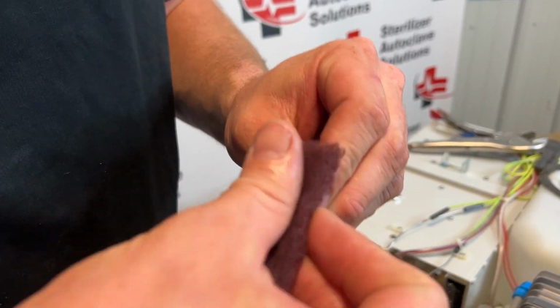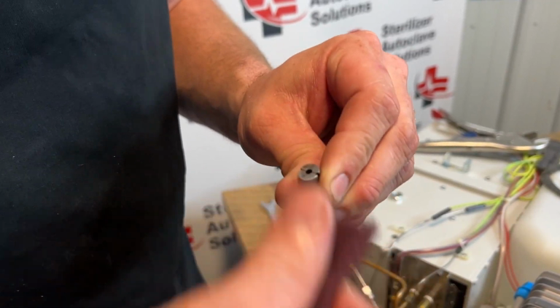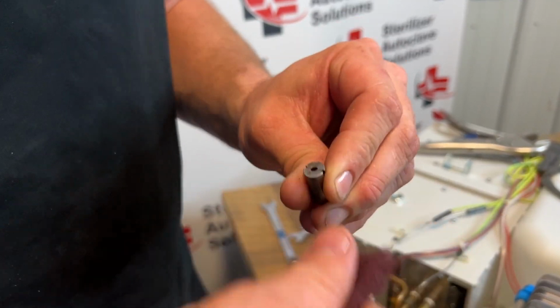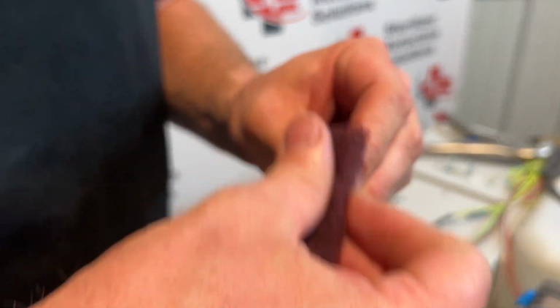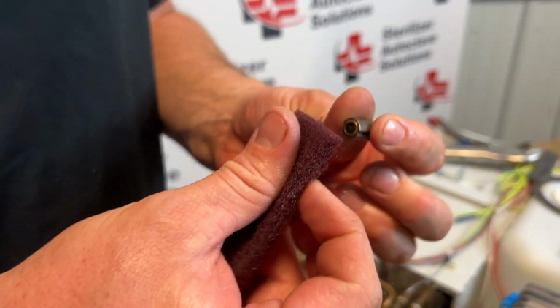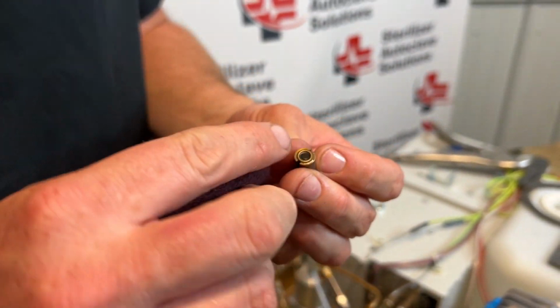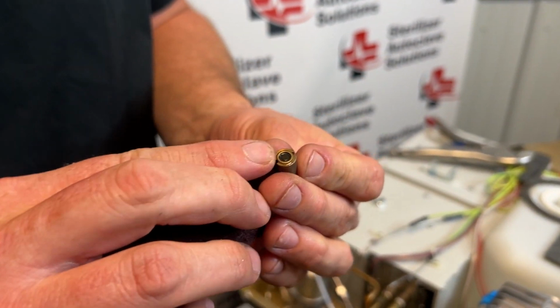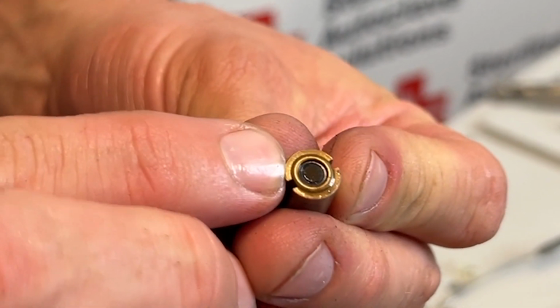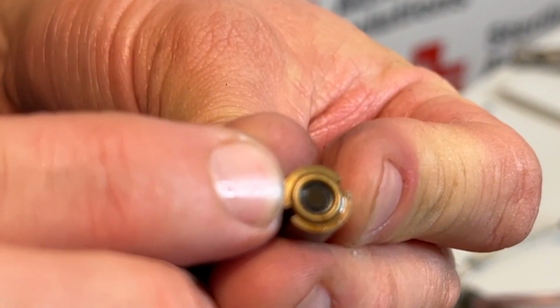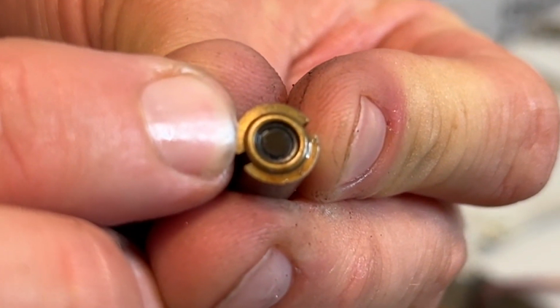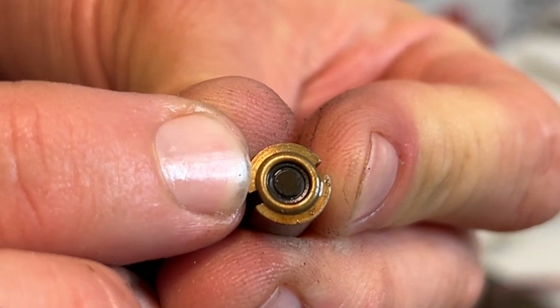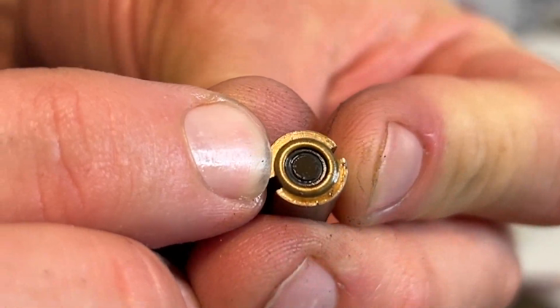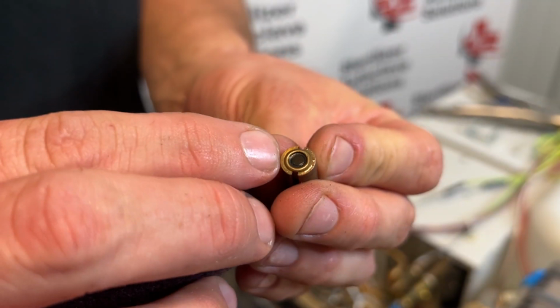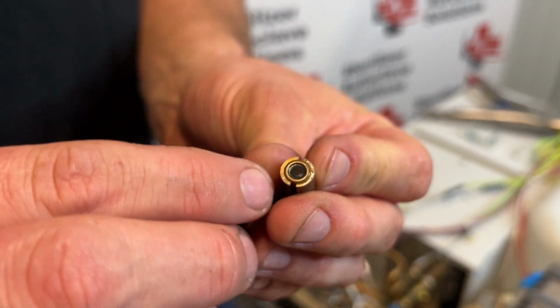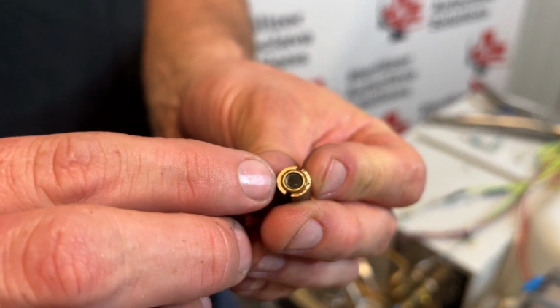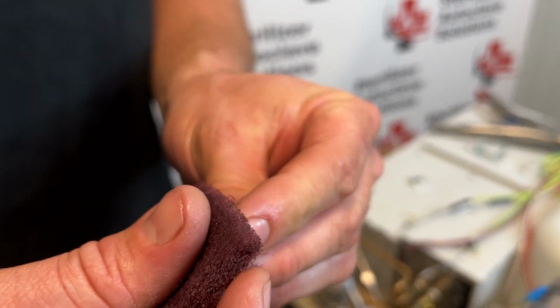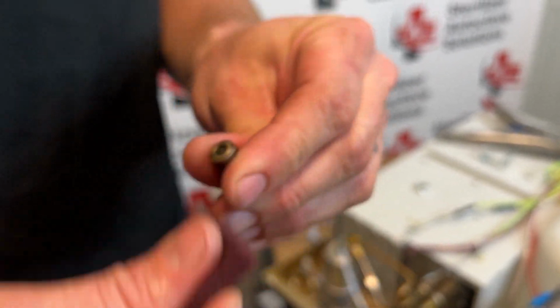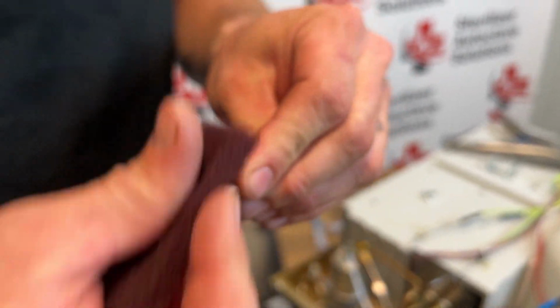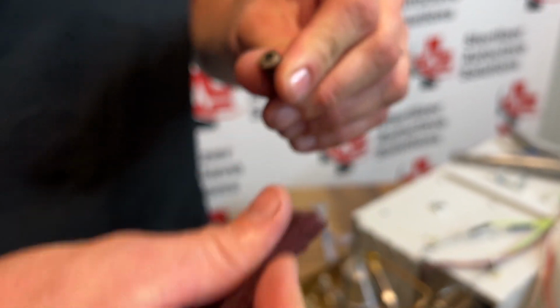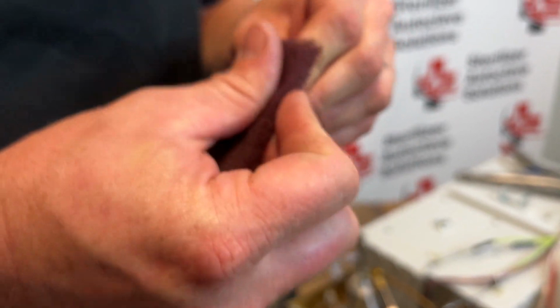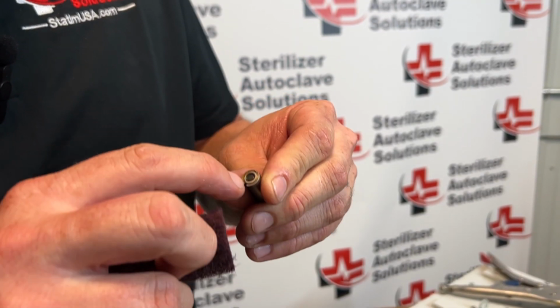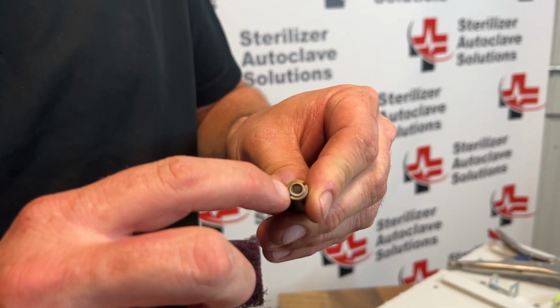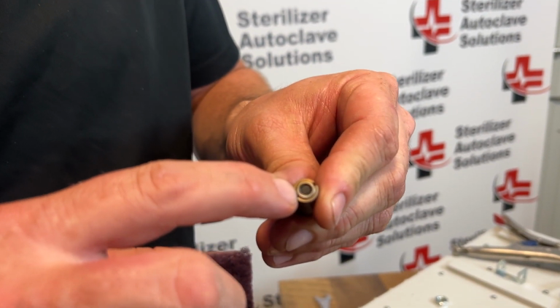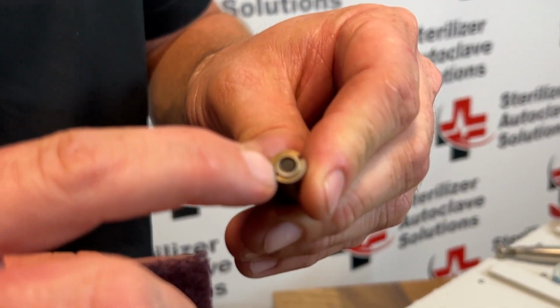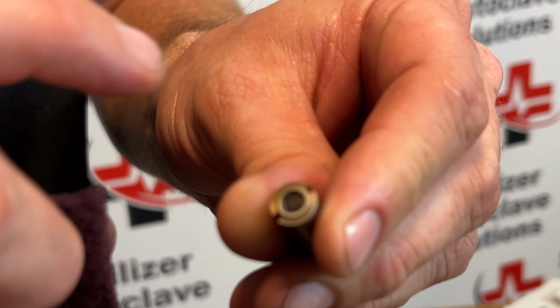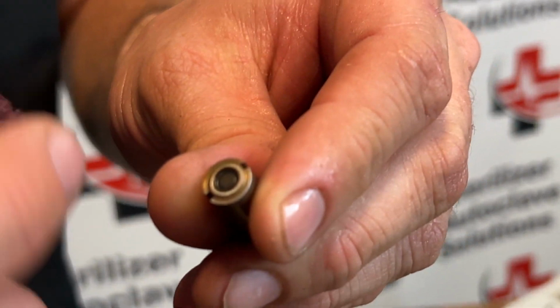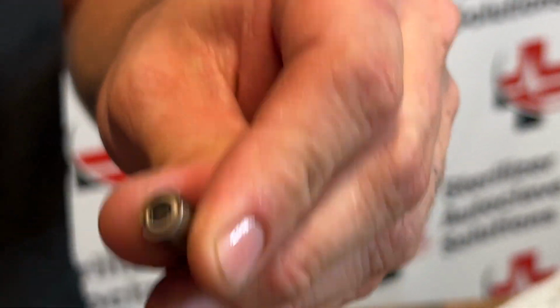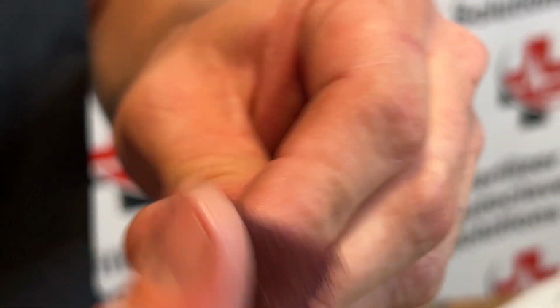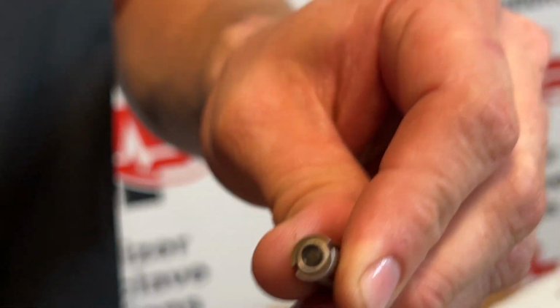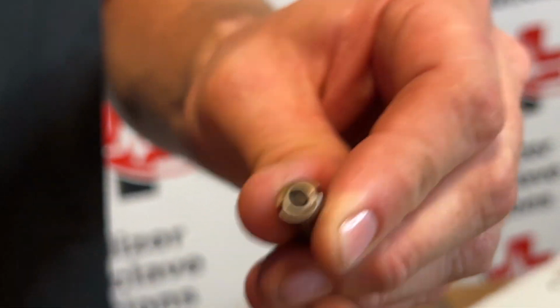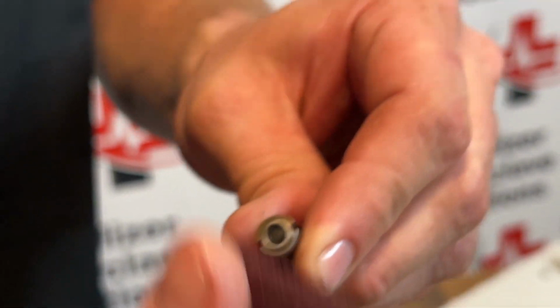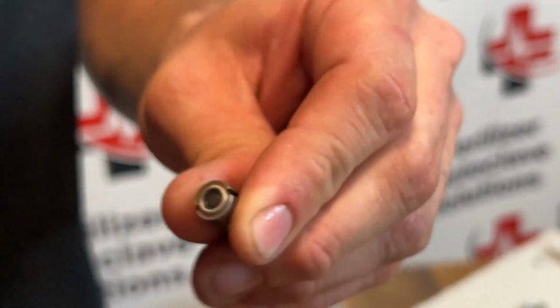The big thing we're looking for is damage to this rubber plunger. There is a small groove — if that groove is protruding out, then we want to replace this with a plunger repair kit.